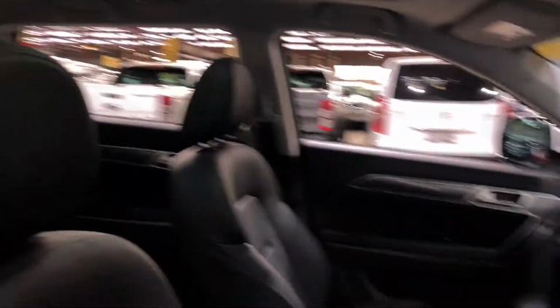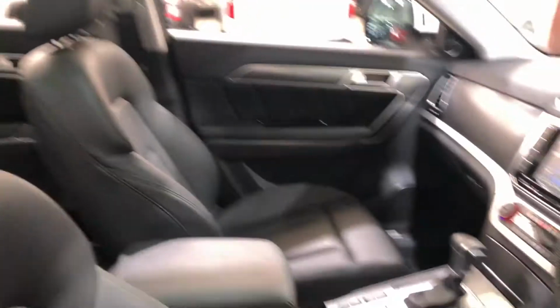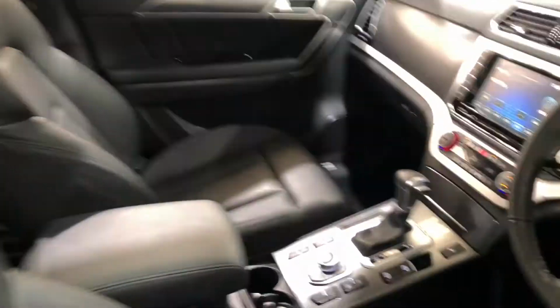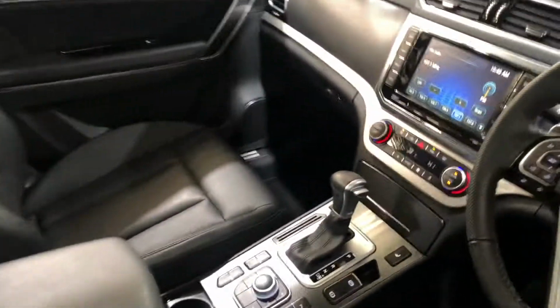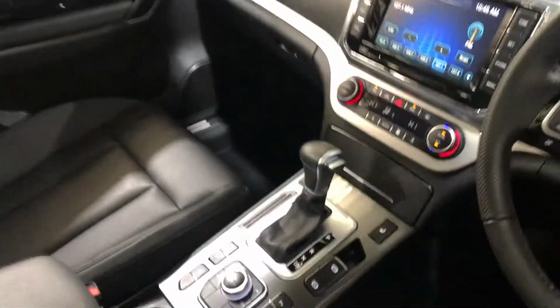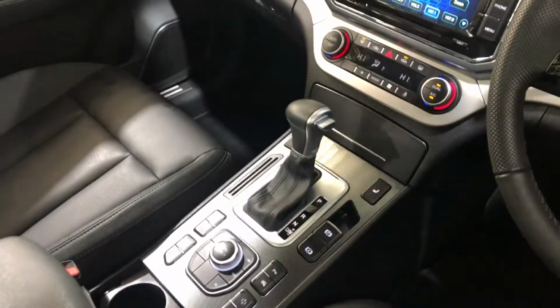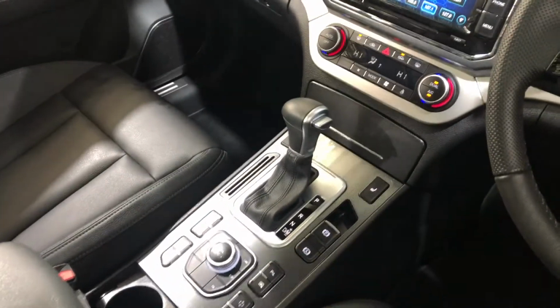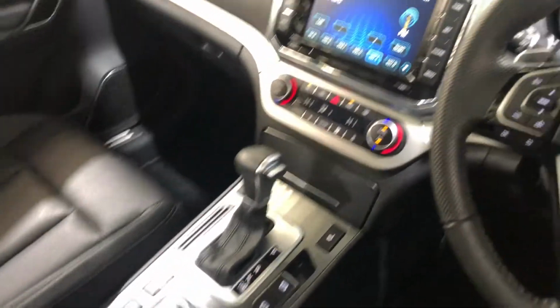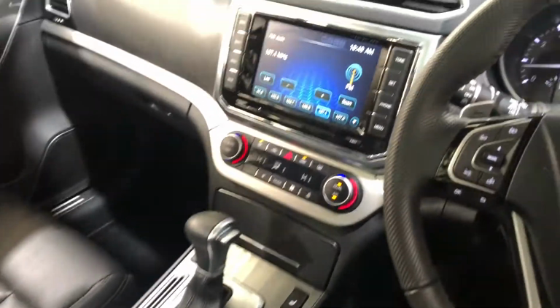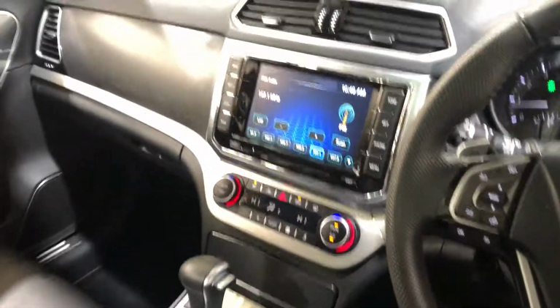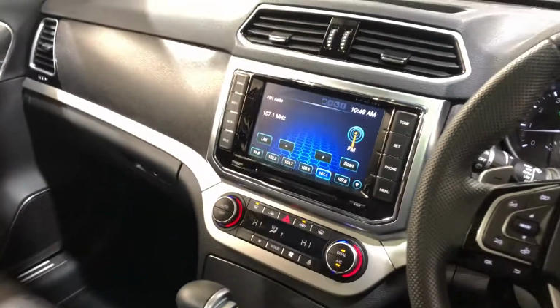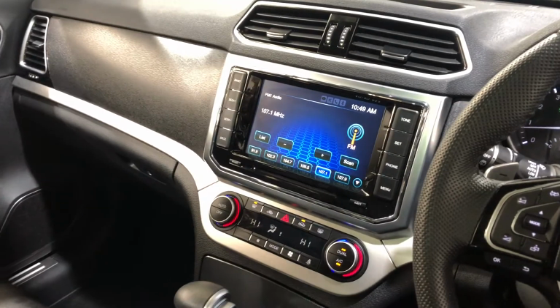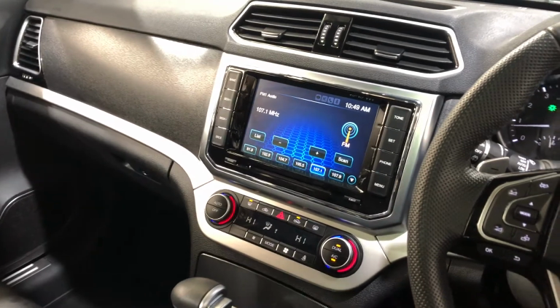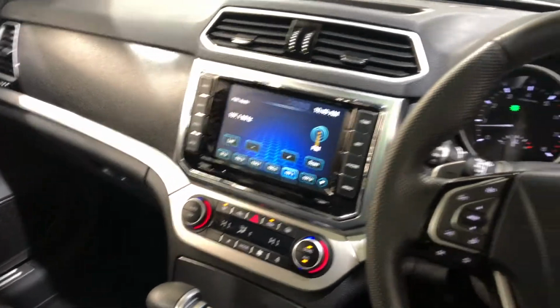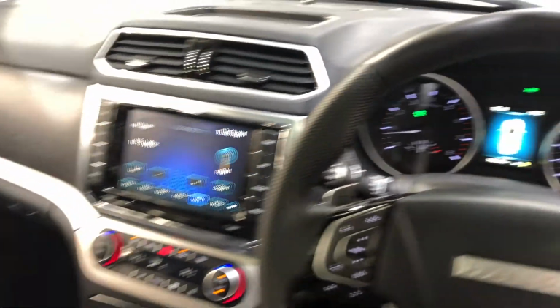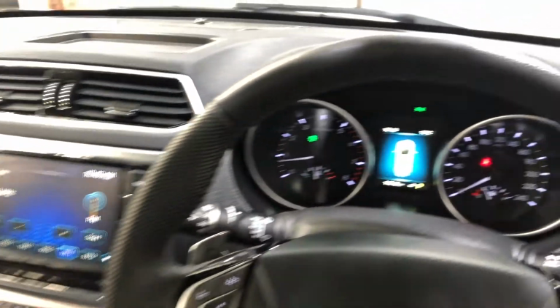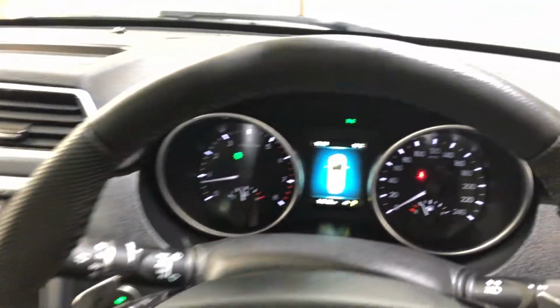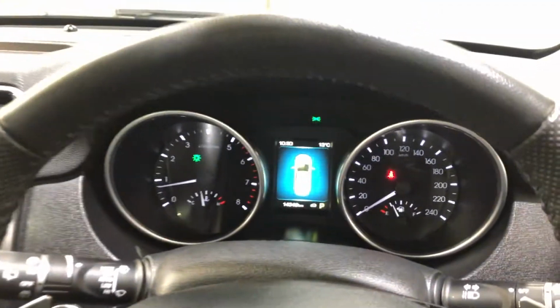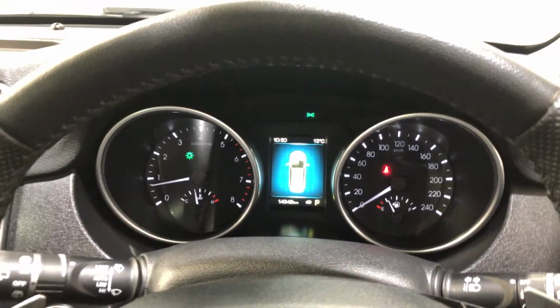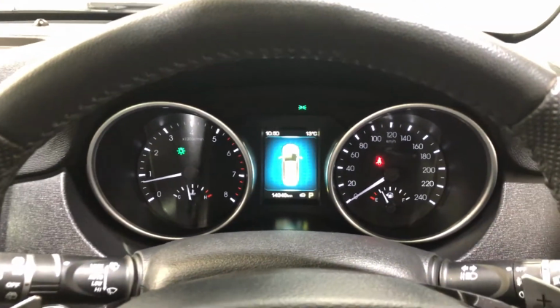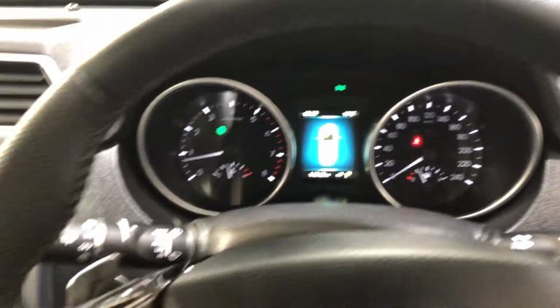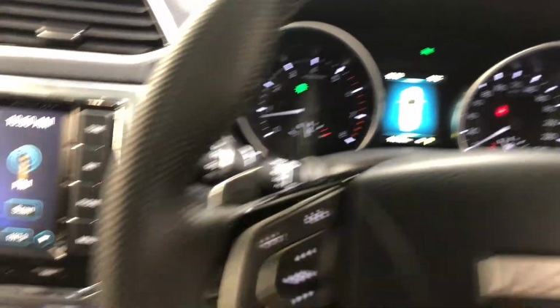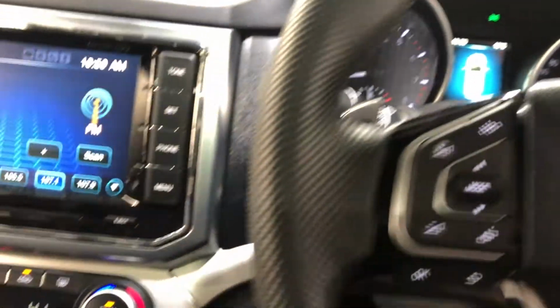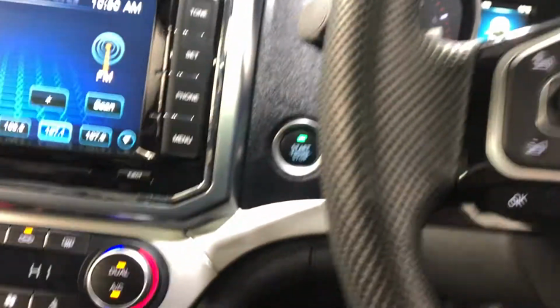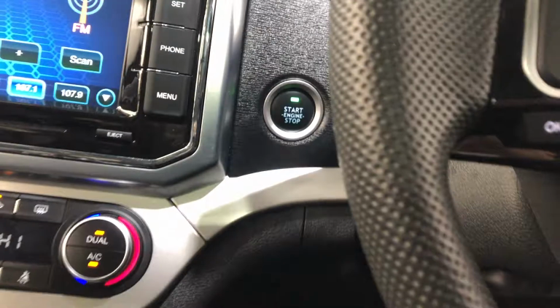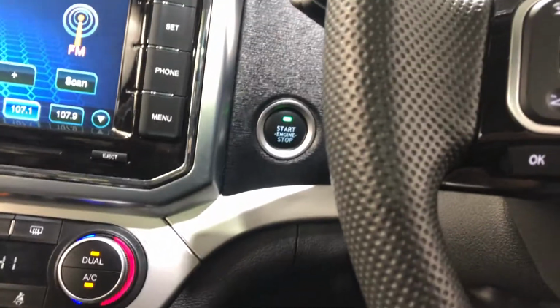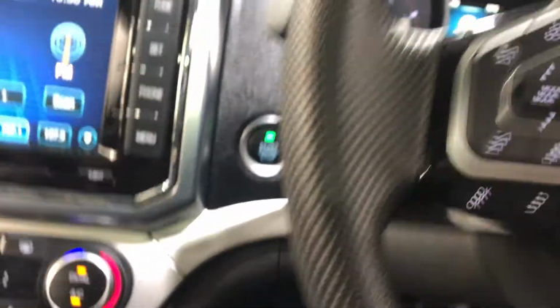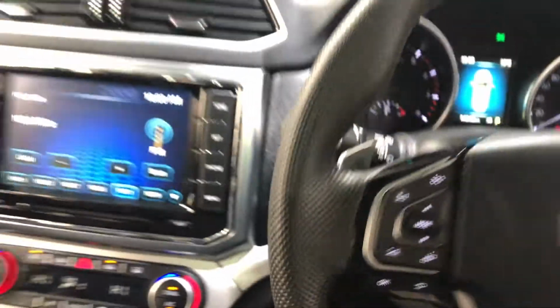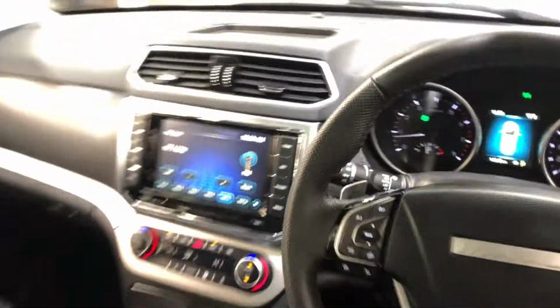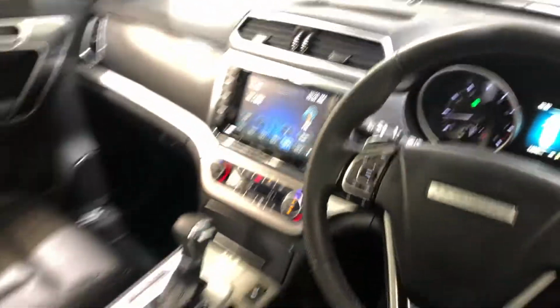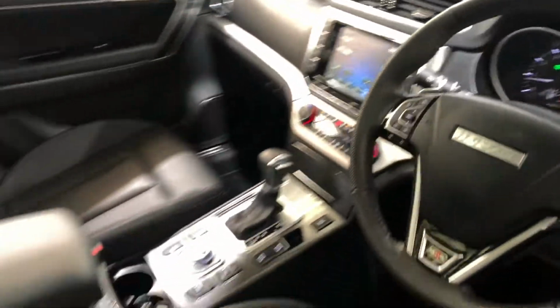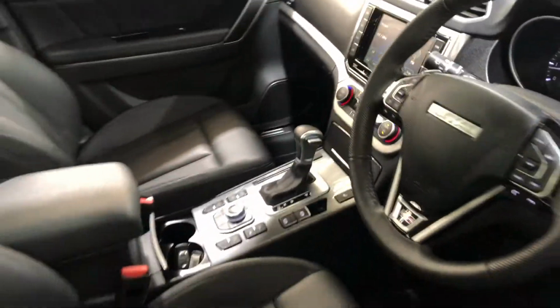It is also an automatic transmission. You've got your original head unit, Bluetooth connectivity and reverse camera. This car has travelled about 14,000 kilometres on the clock. It is also a push-button start, comes with two sets of keys and a full set of books.